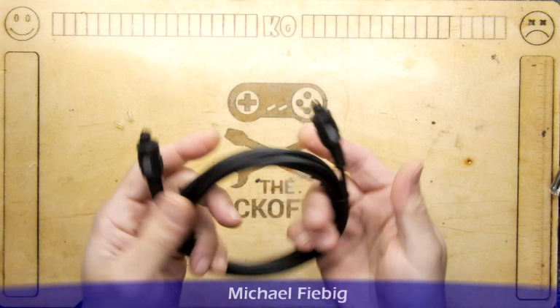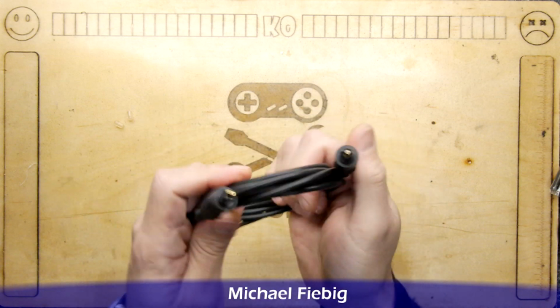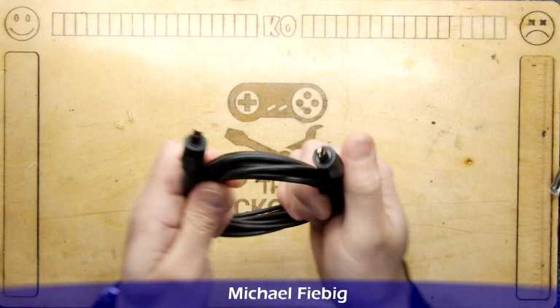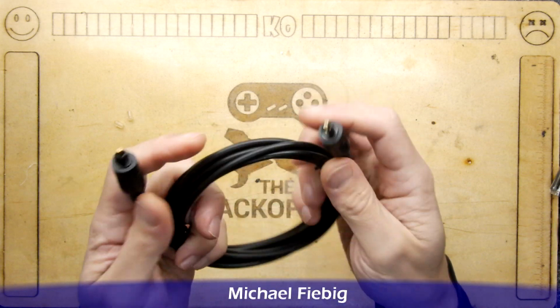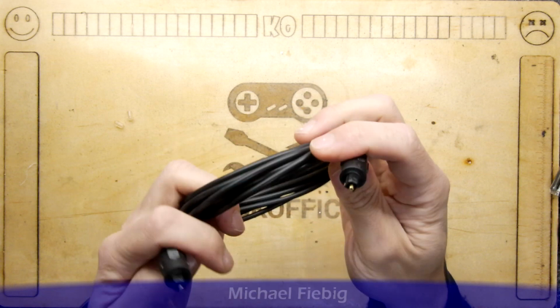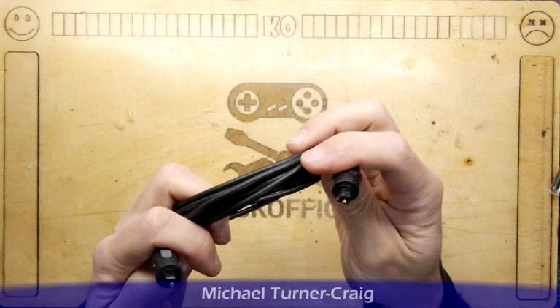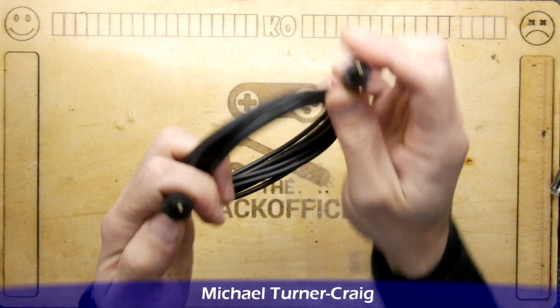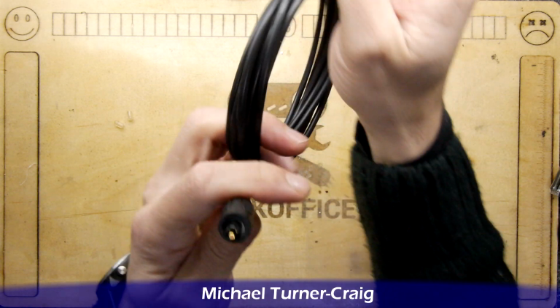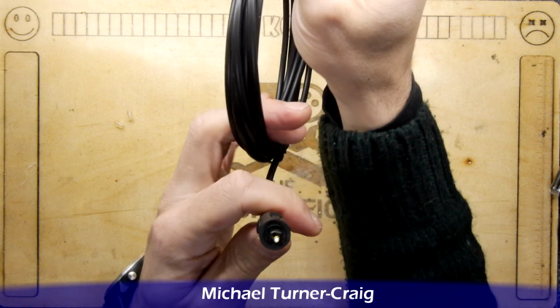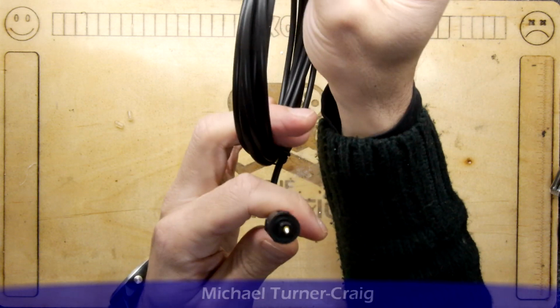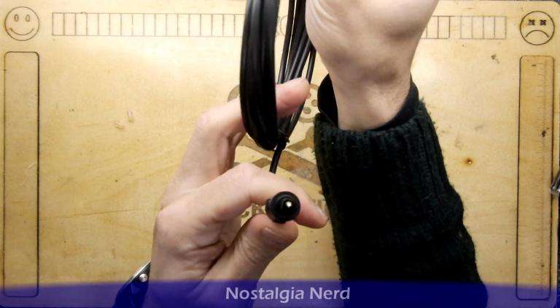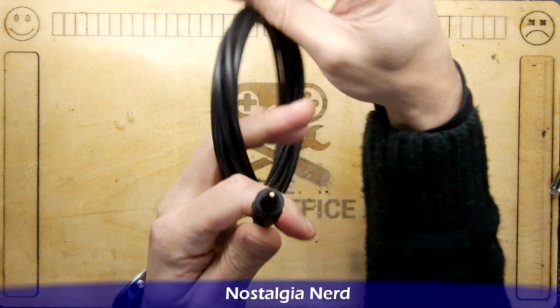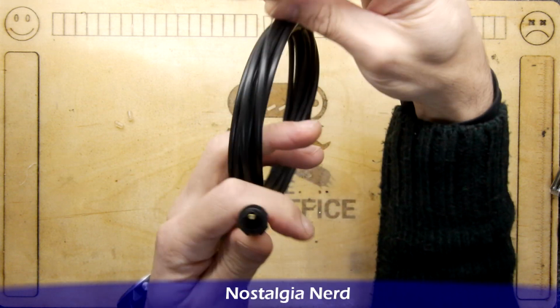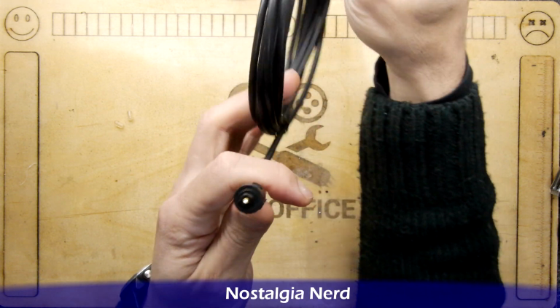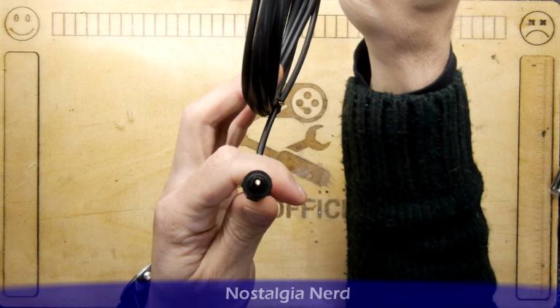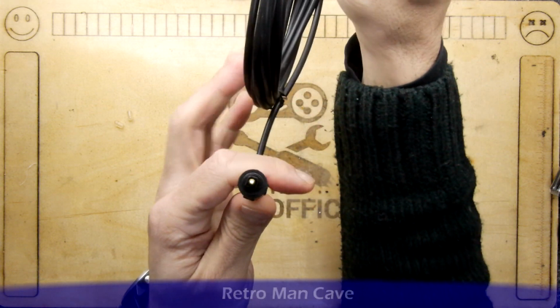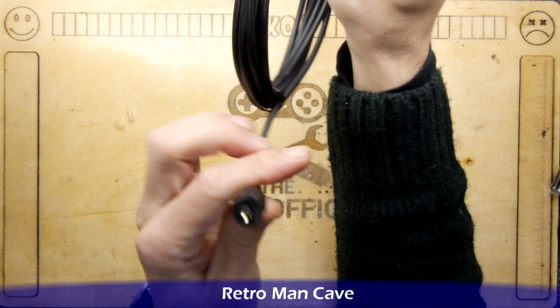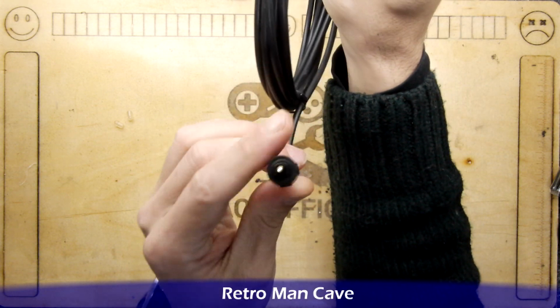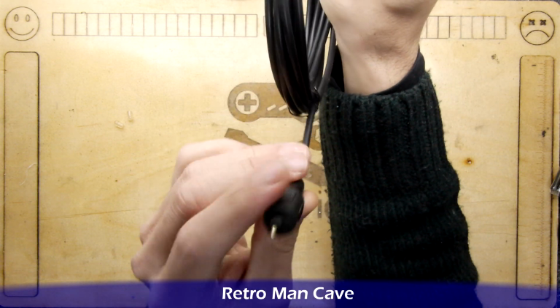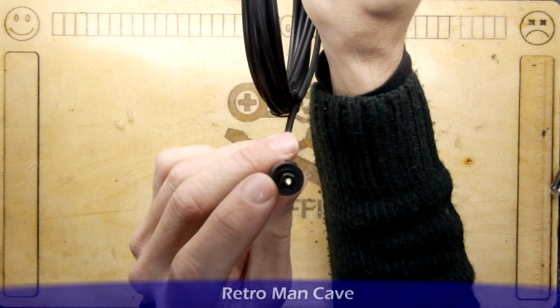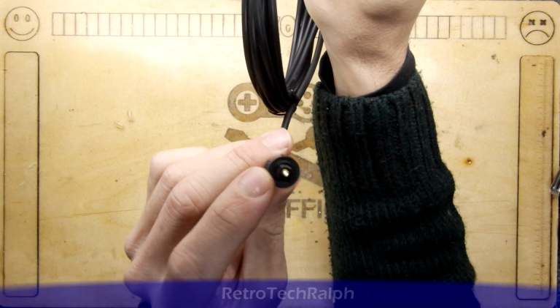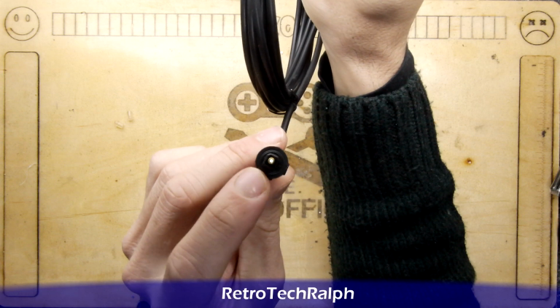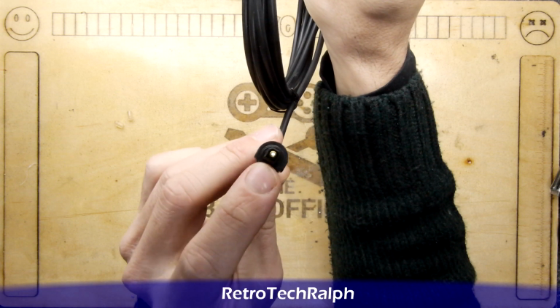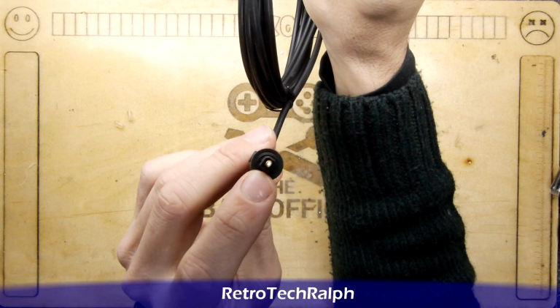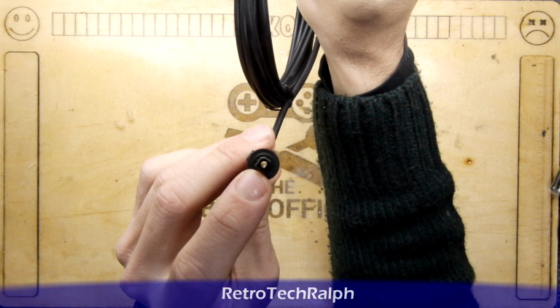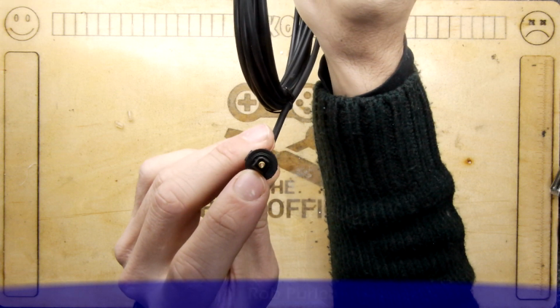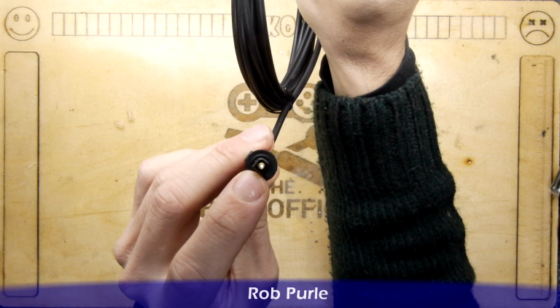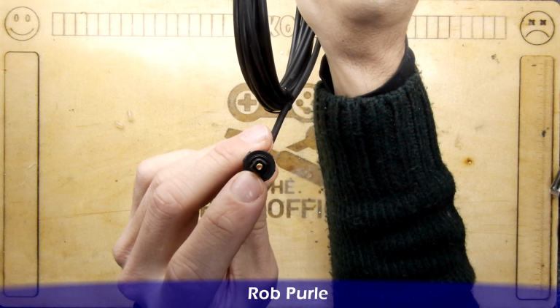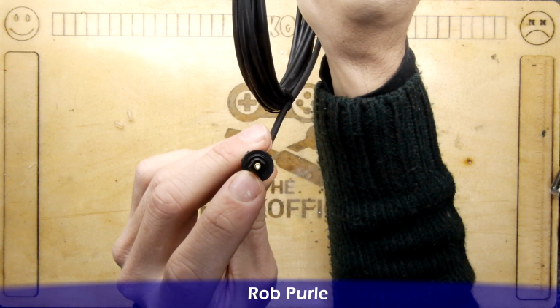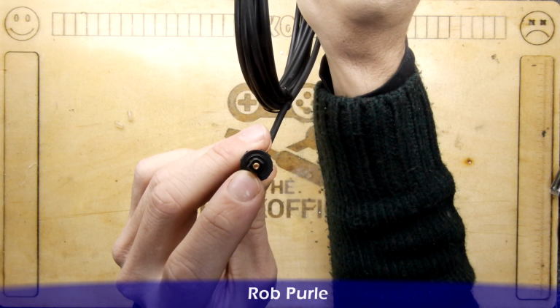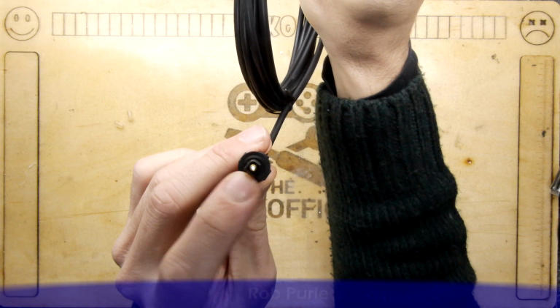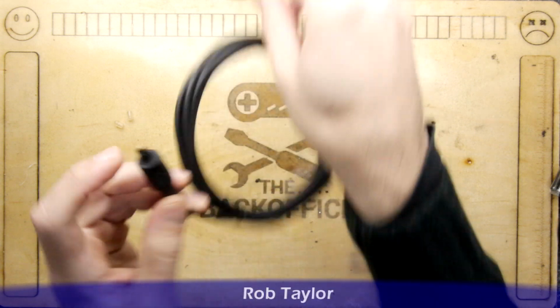This is one I got off Amazon — it's quite nice. I'm holding one end up to the light and you can see the very tip there illuminating.